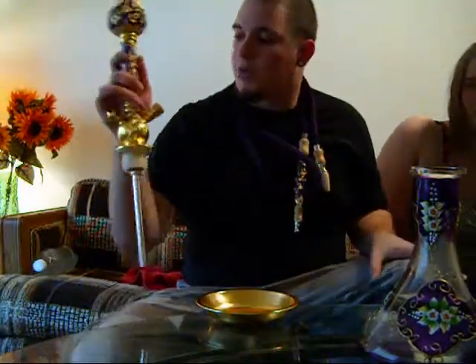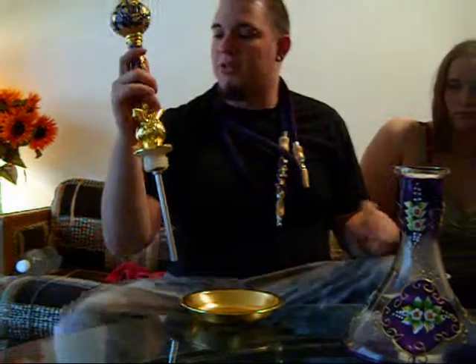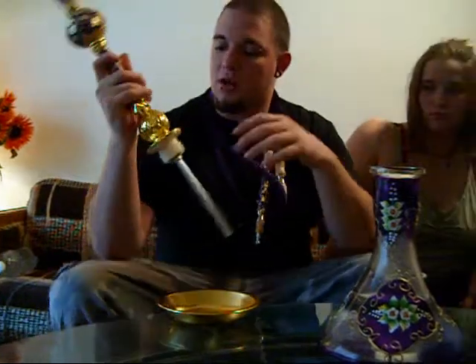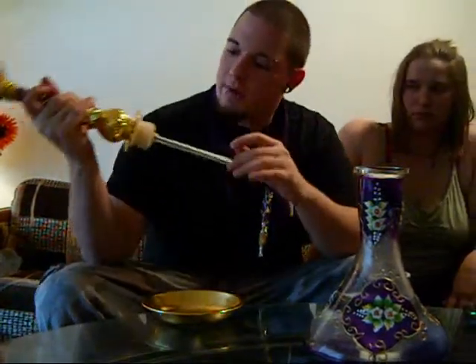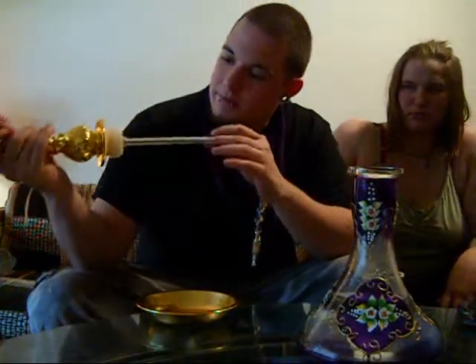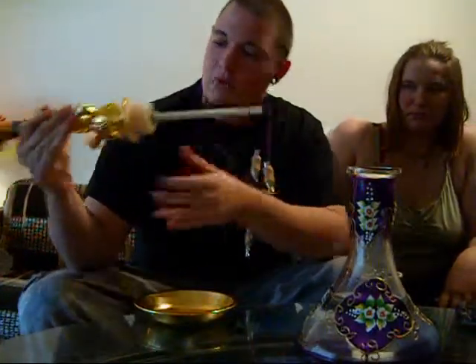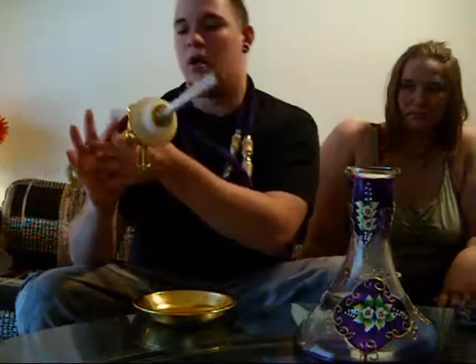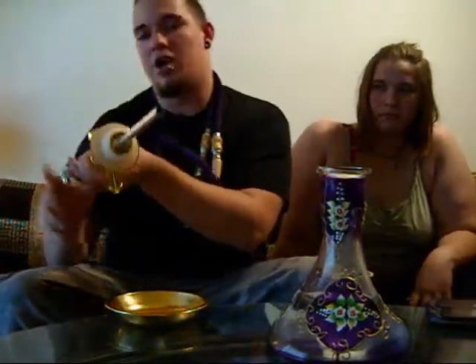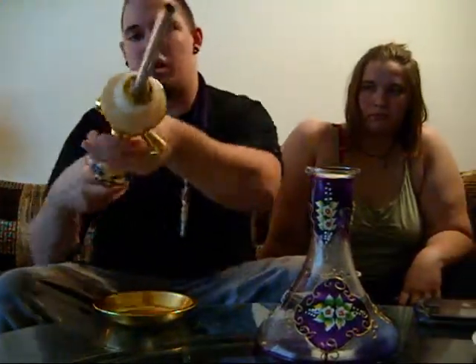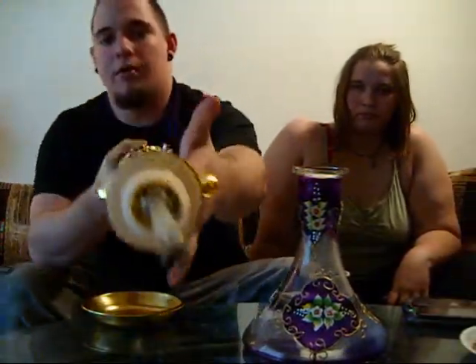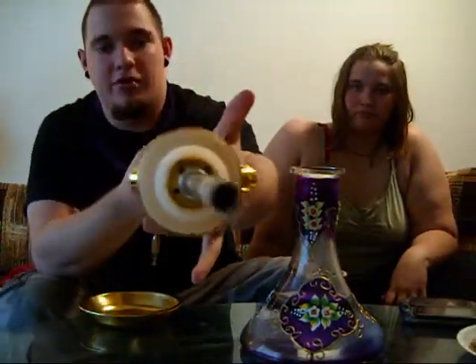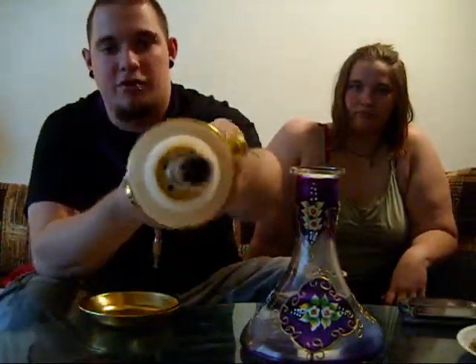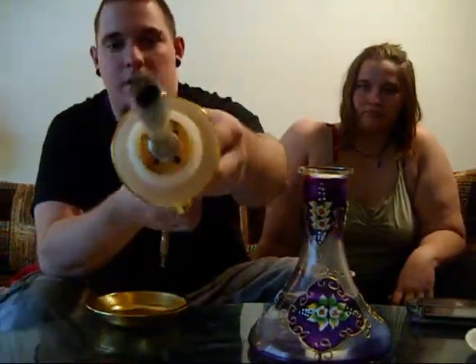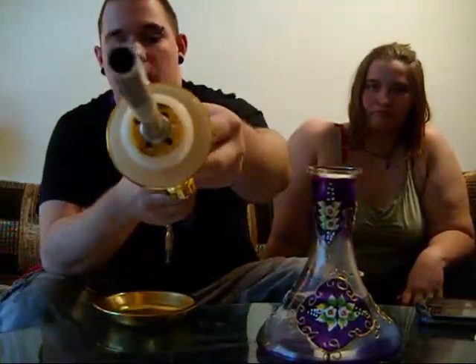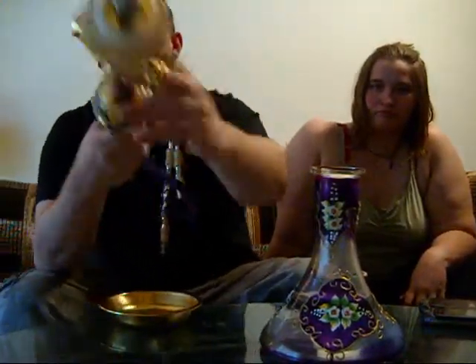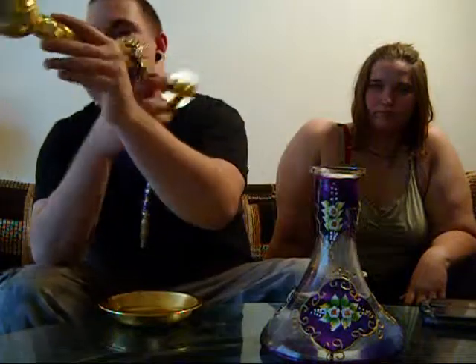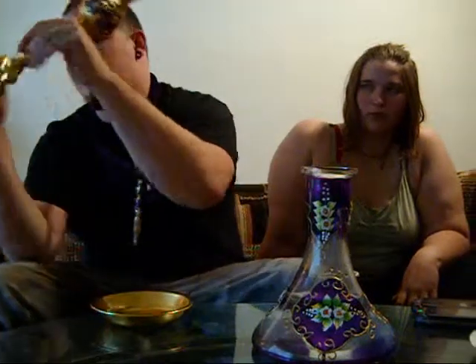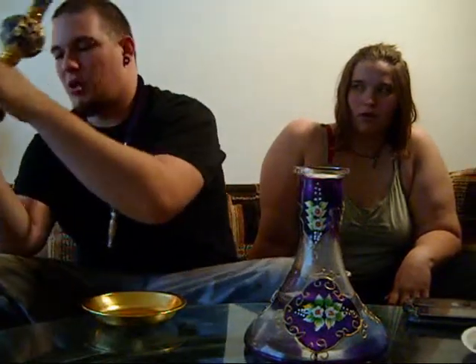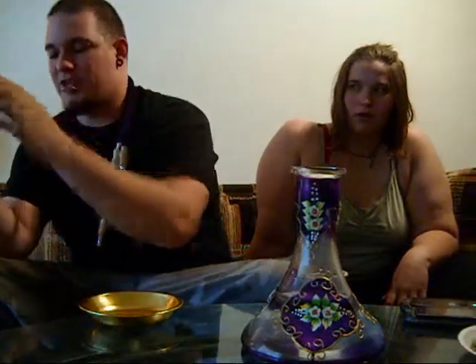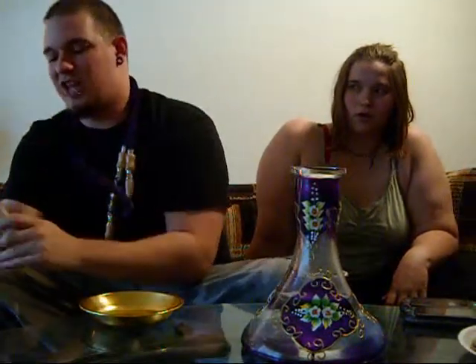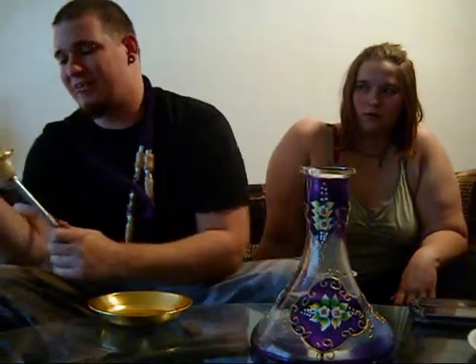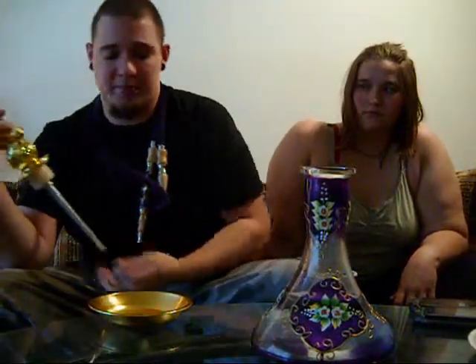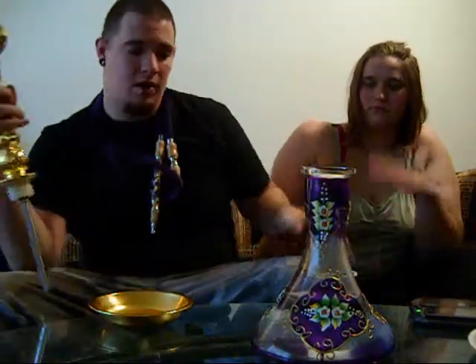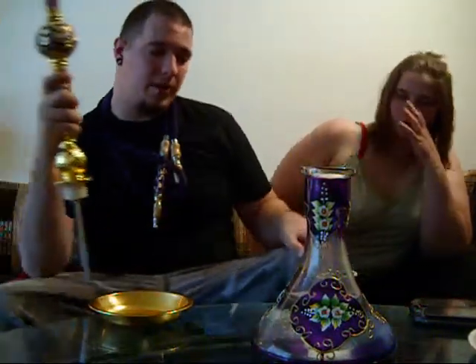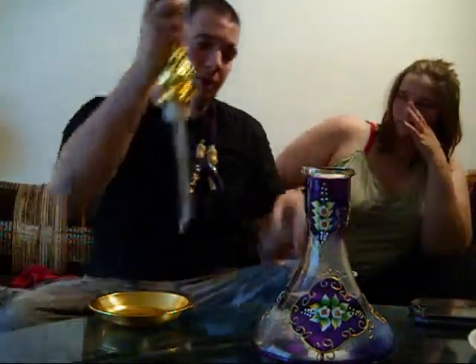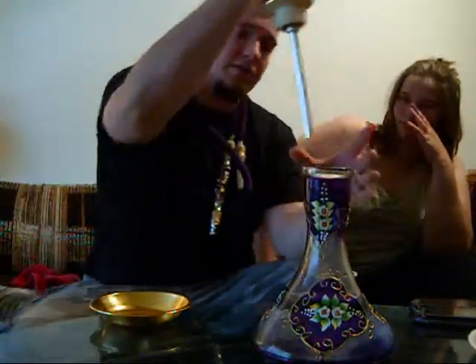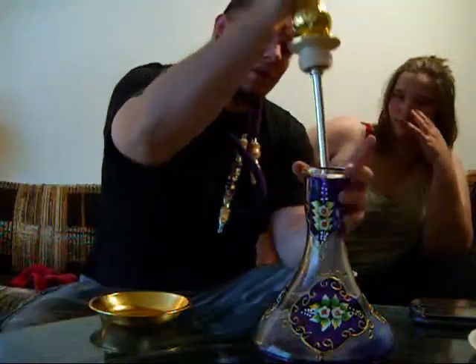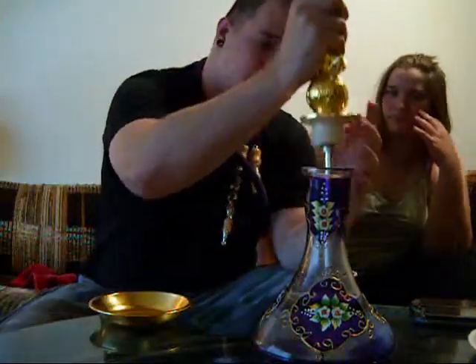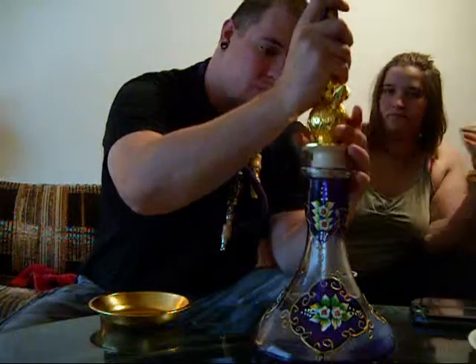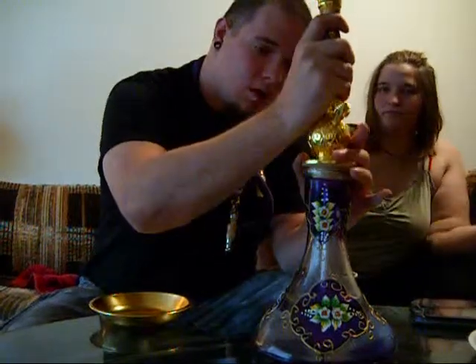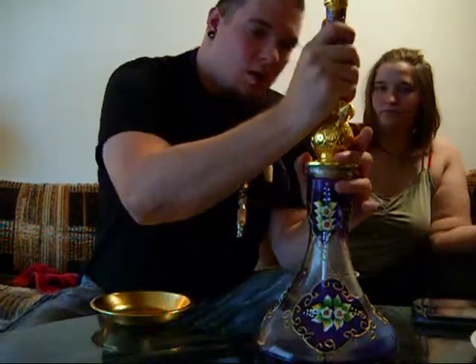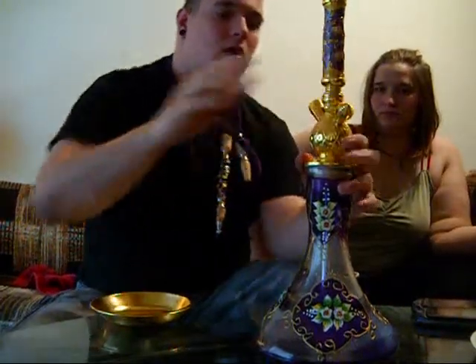The only thing I don't like about it is it is a common chamber, not a traditional chamber. So it doesn't purge for shit. But it does get the job done, you know?